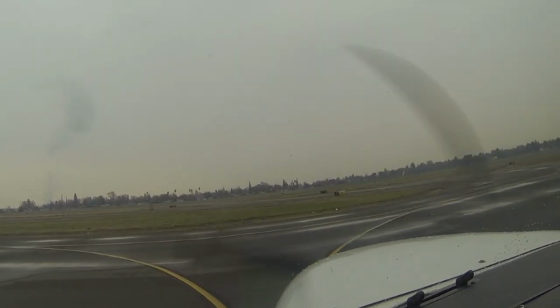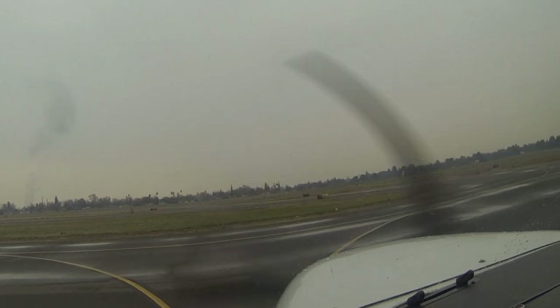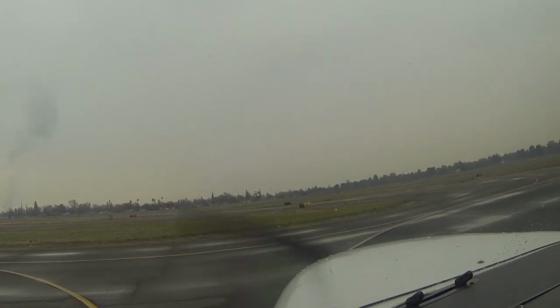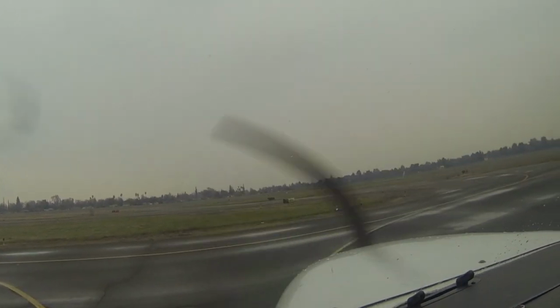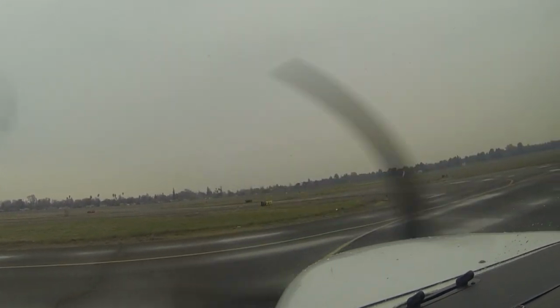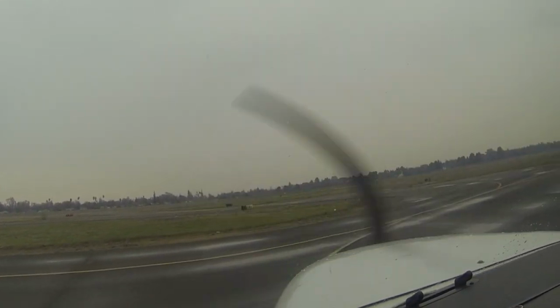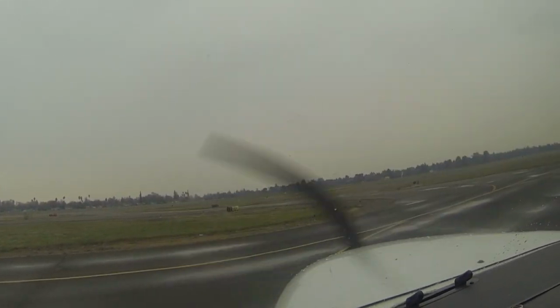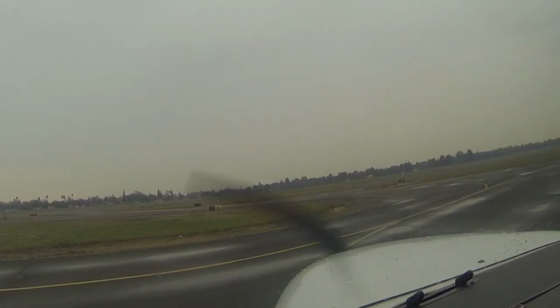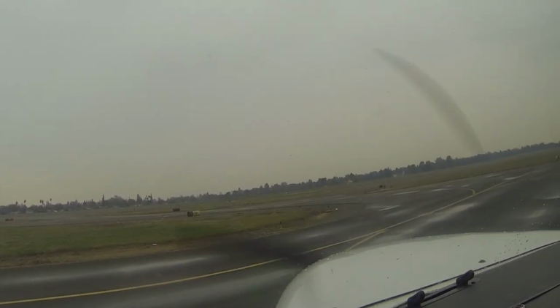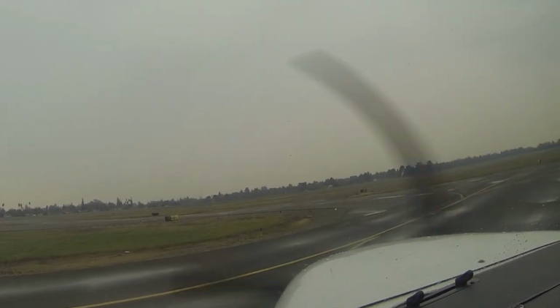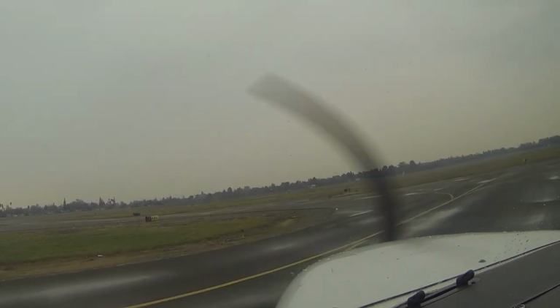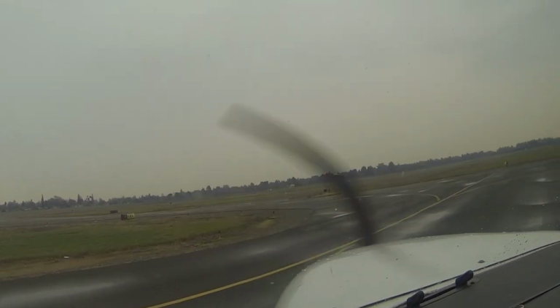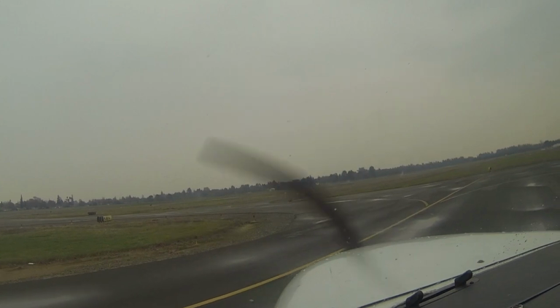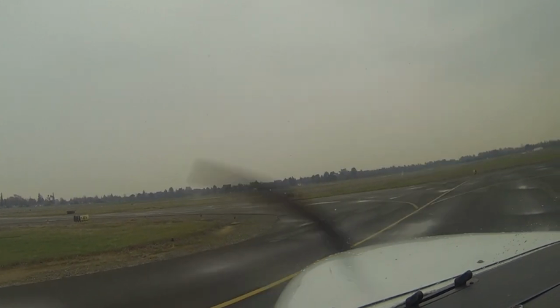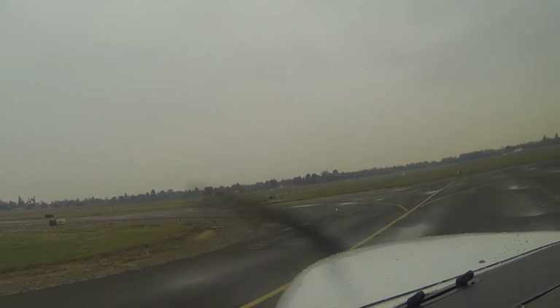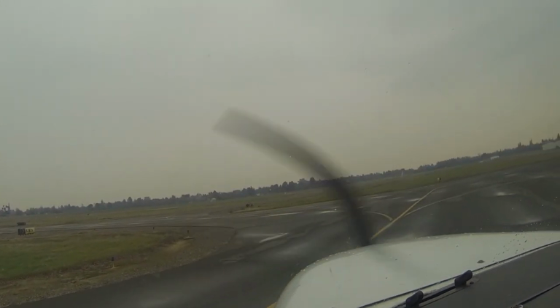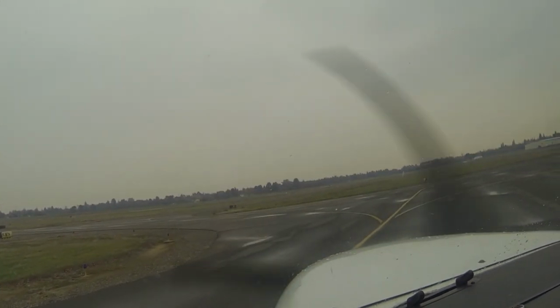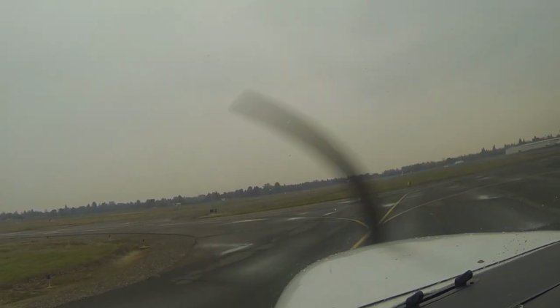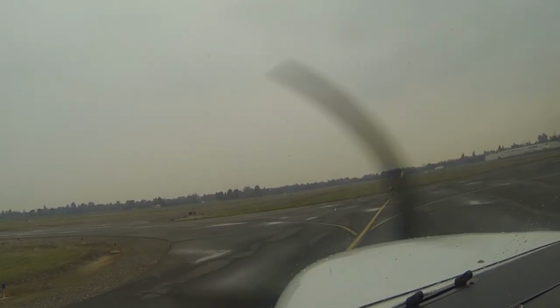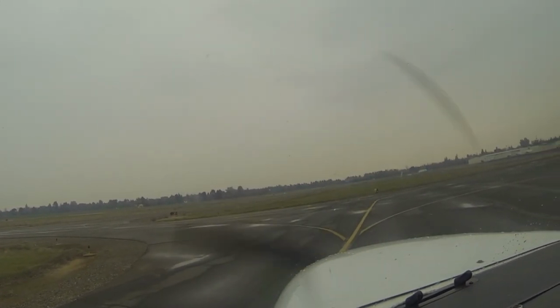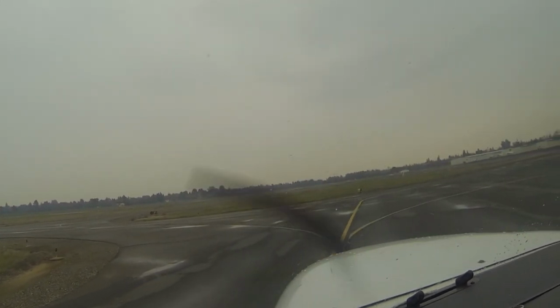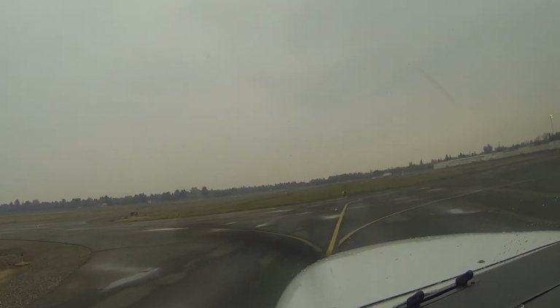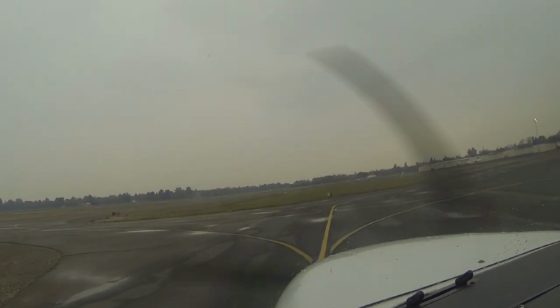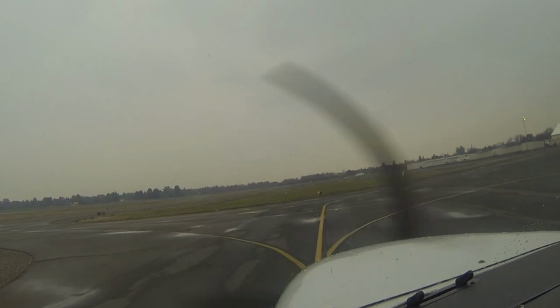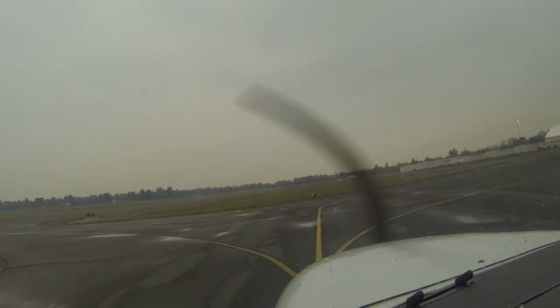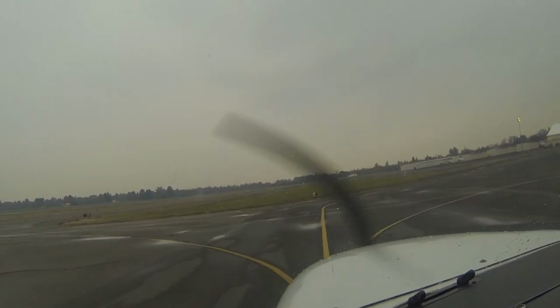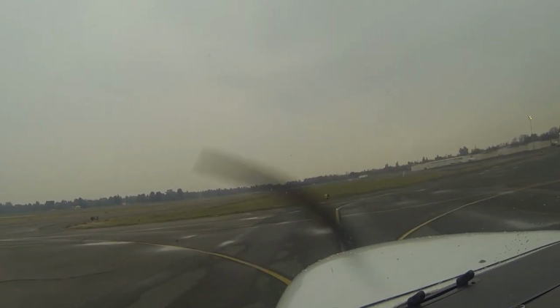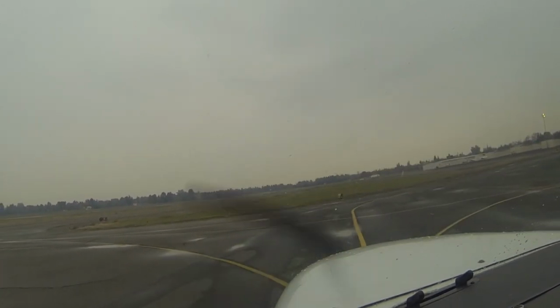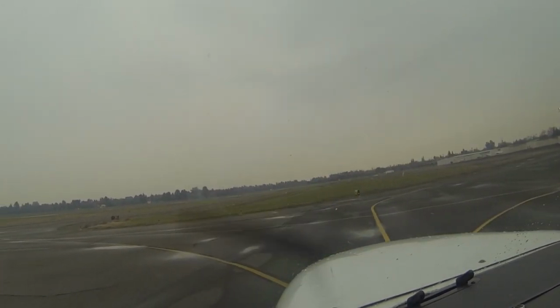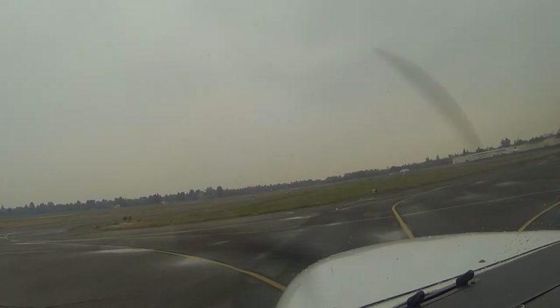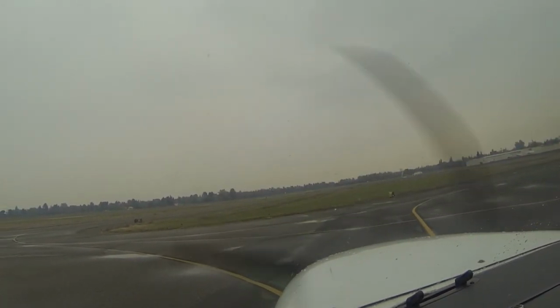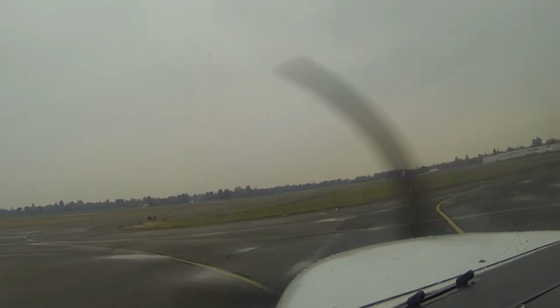RV 4-2 Sierra, Runway 2-0, taxi via Alpha Mike Delta. Cross Runway 1-2 at Mike. No short field landings. I'm going to request a short approach to try to do a power off 180. So that's it.